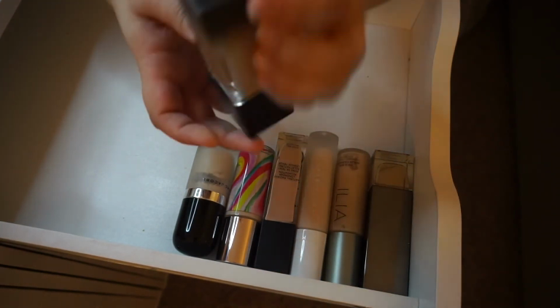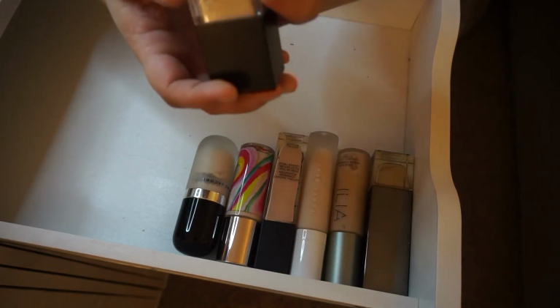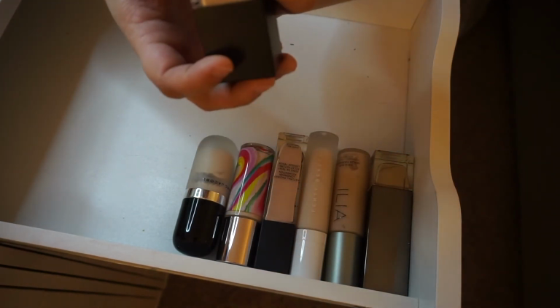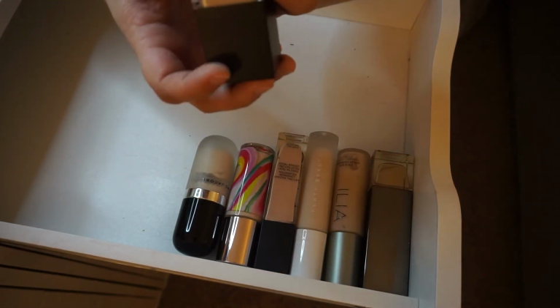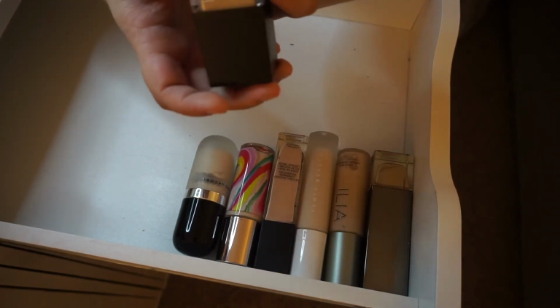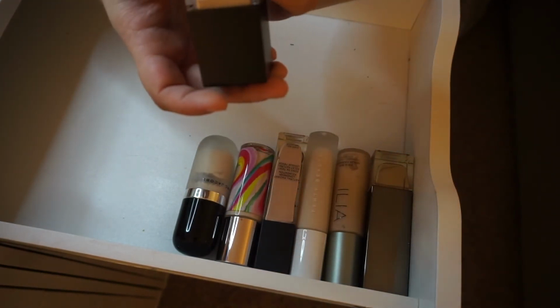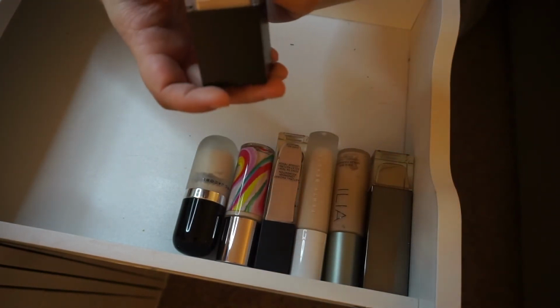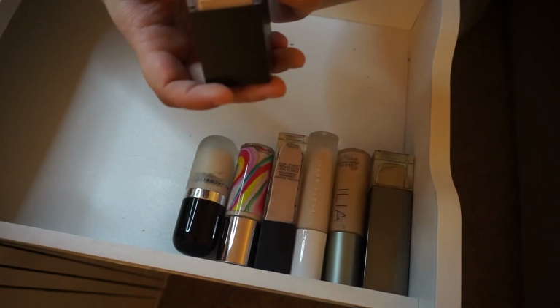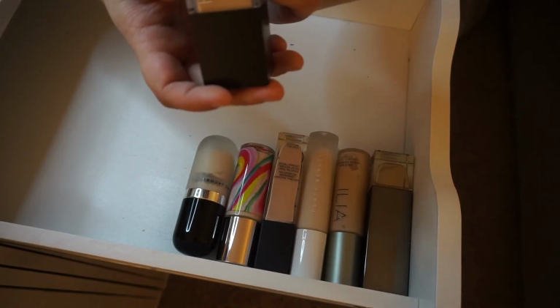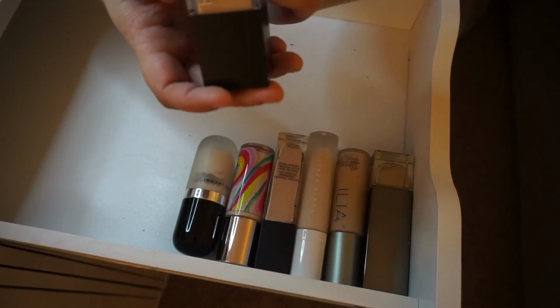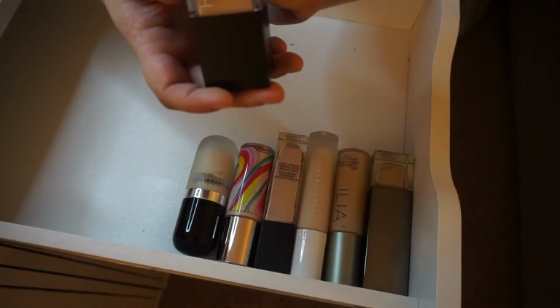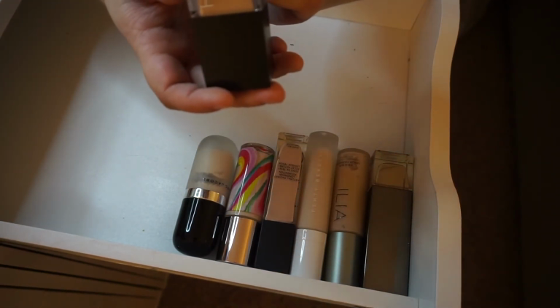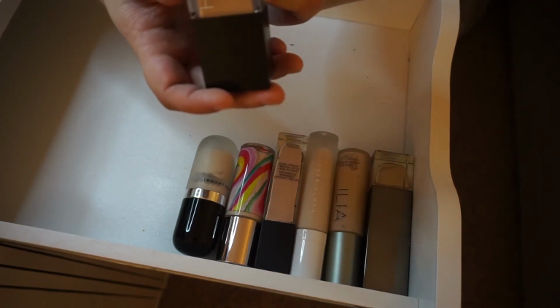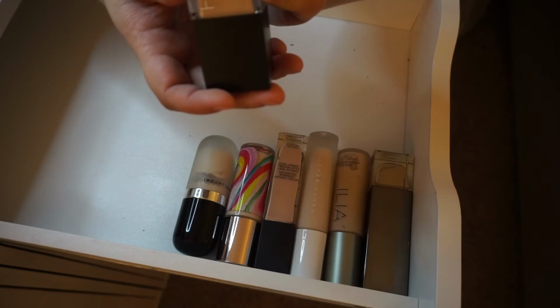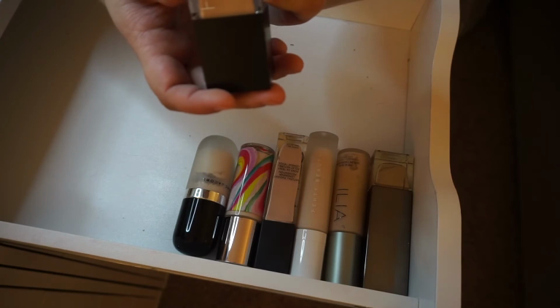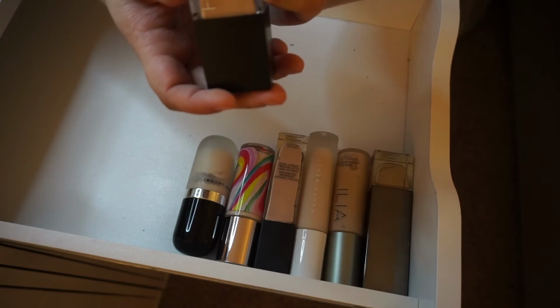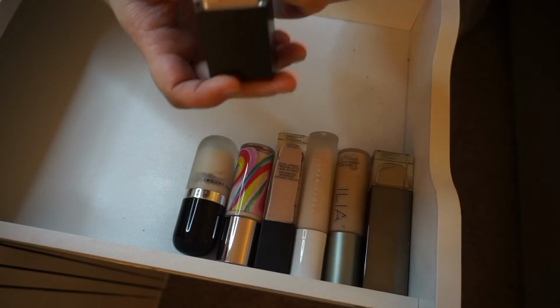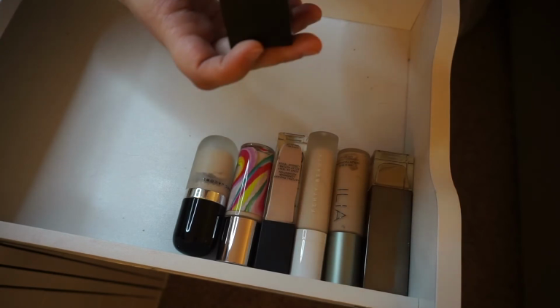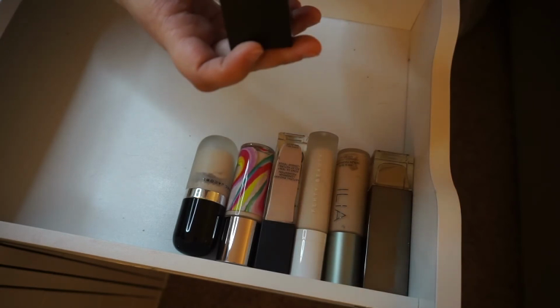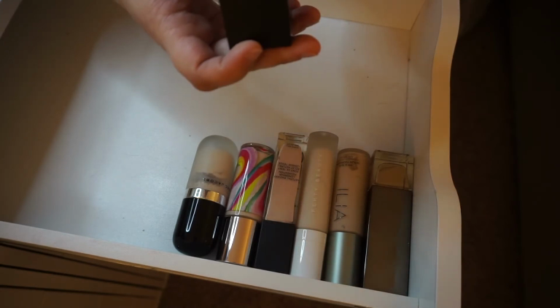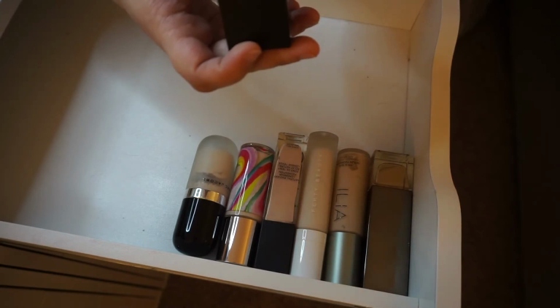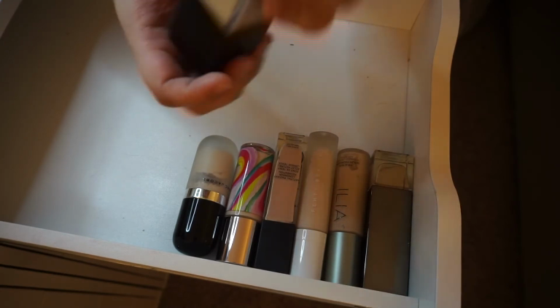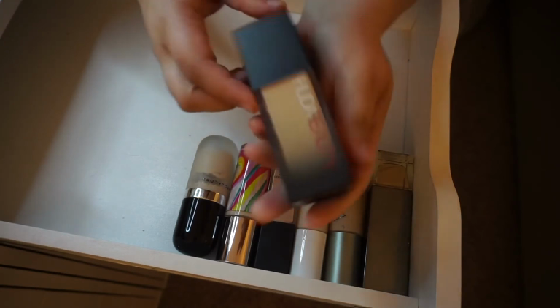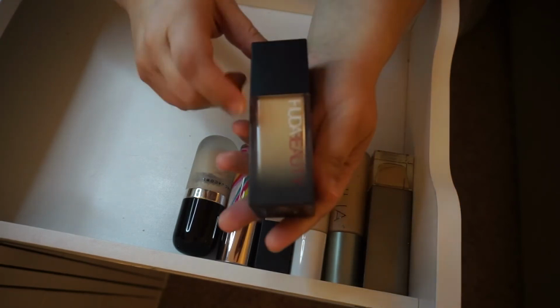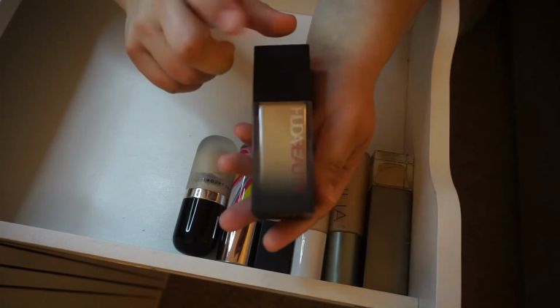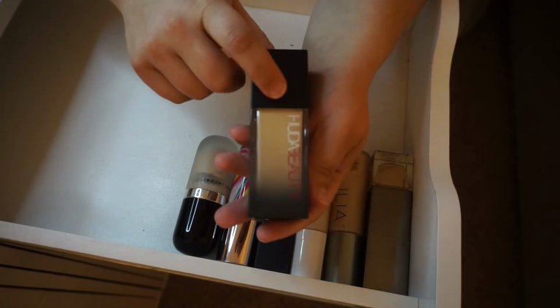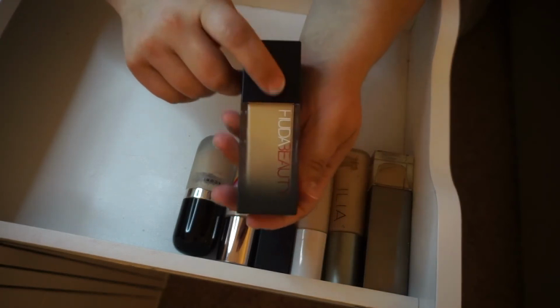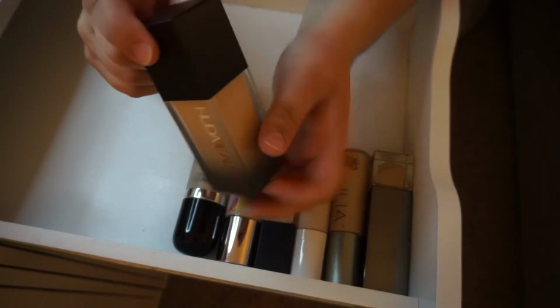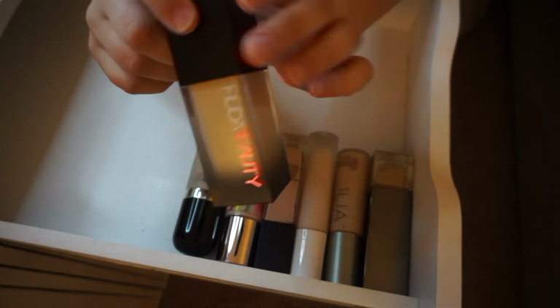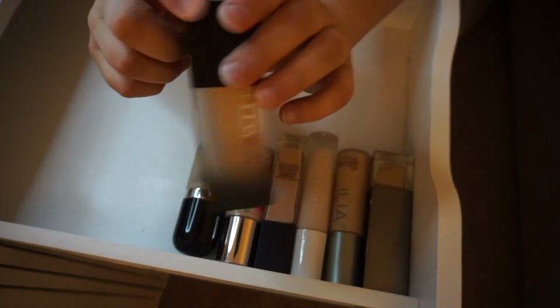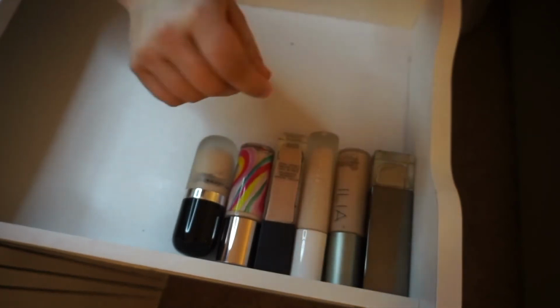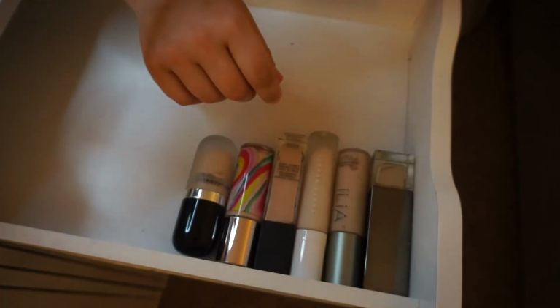The Huda Beauty Faux Filter High Coverage Crème Foundation — it's still good to keep, so I'll hold on to it.